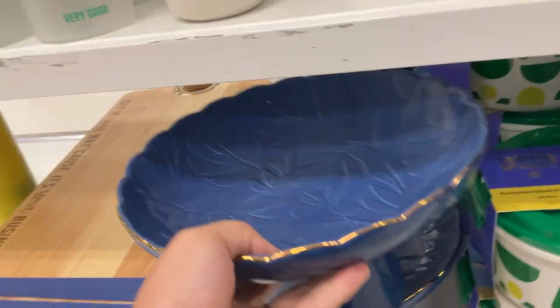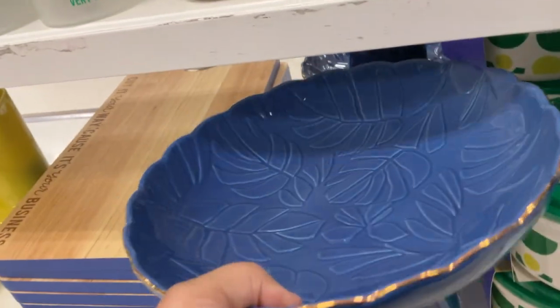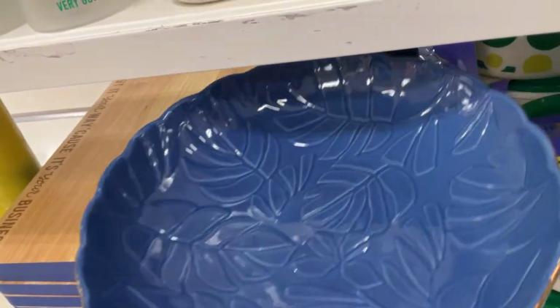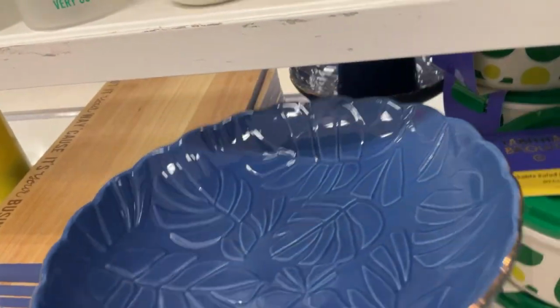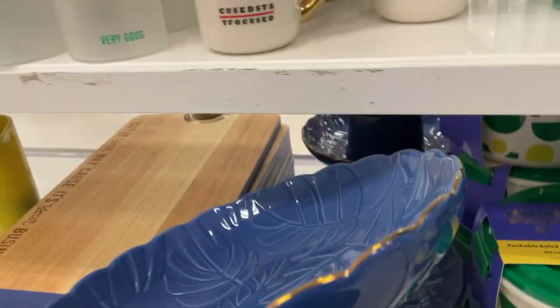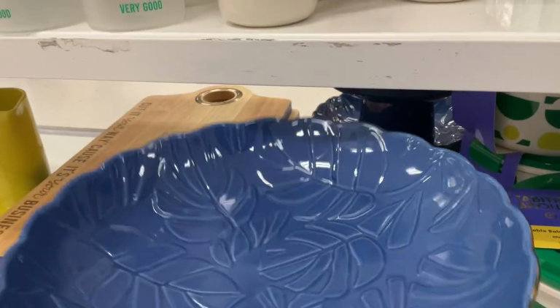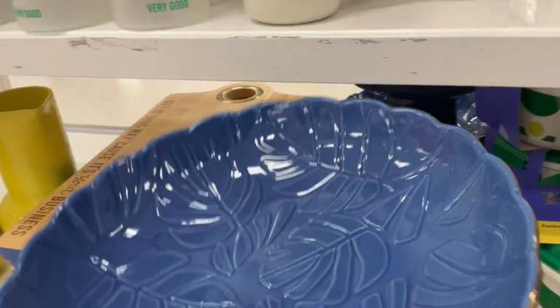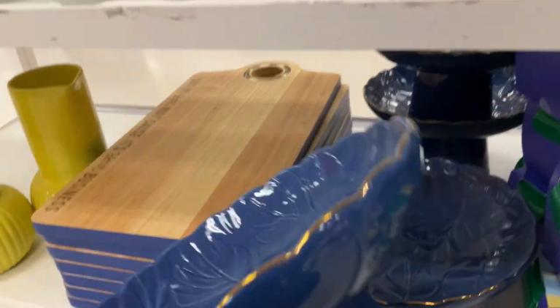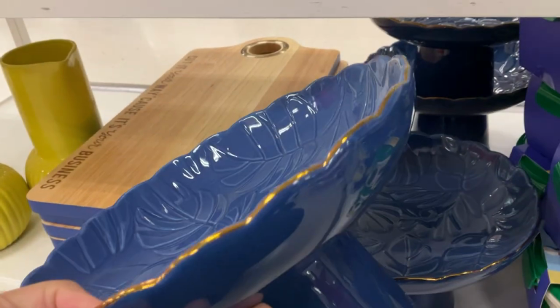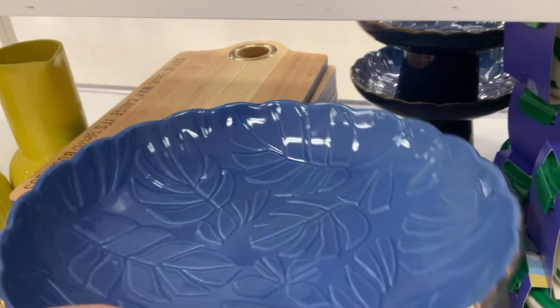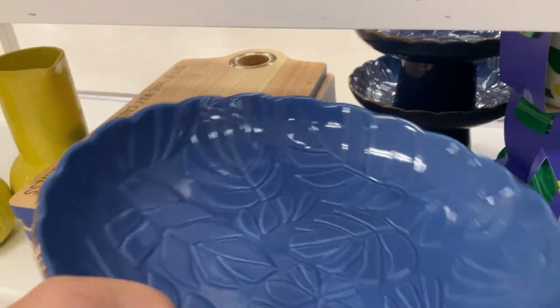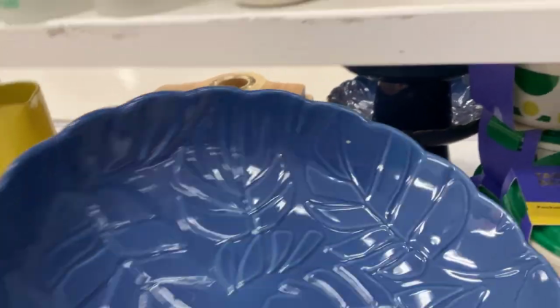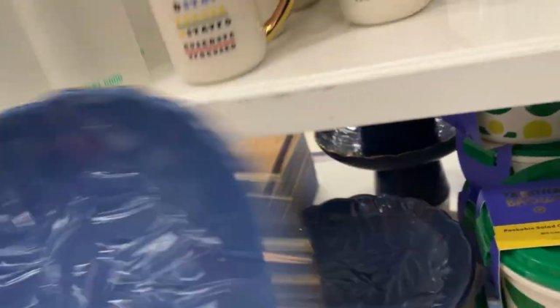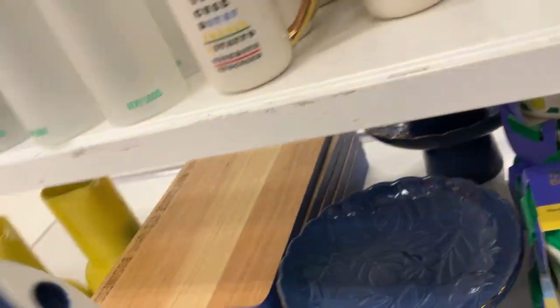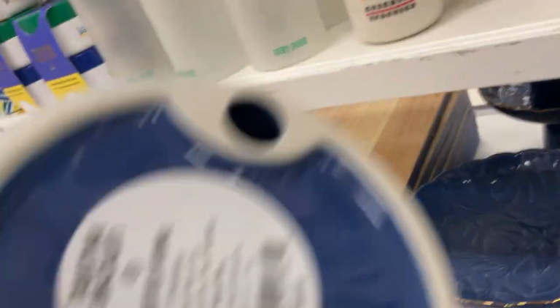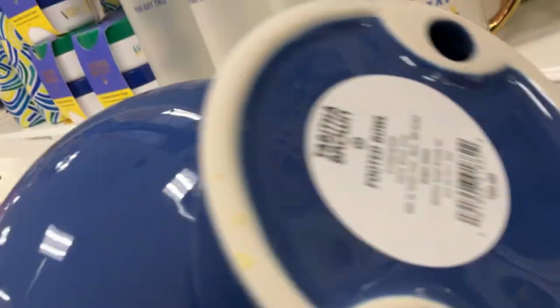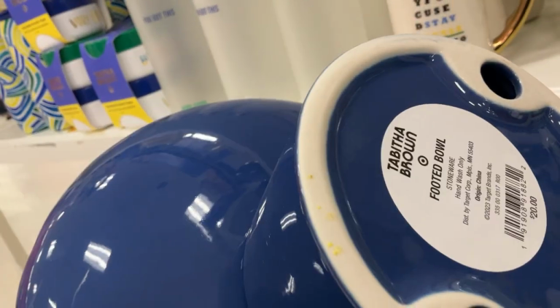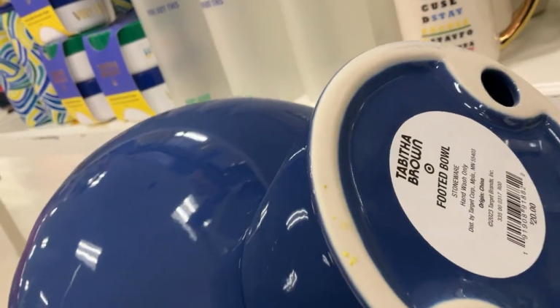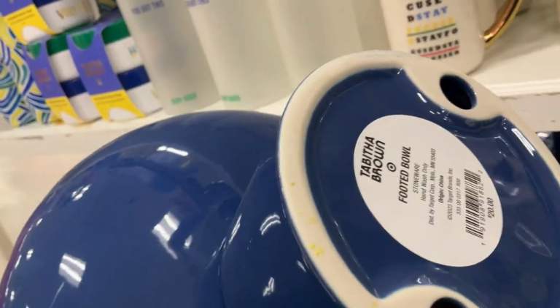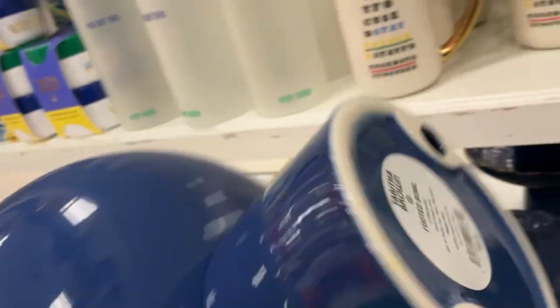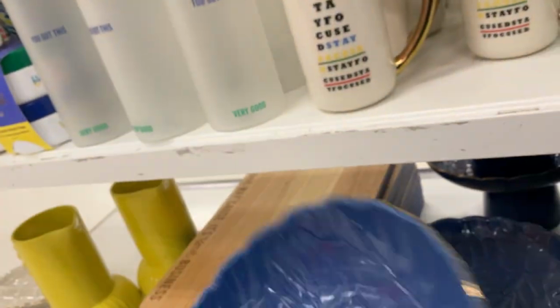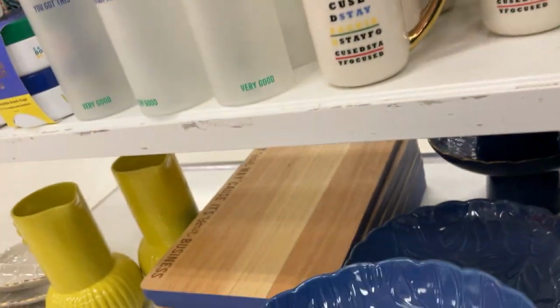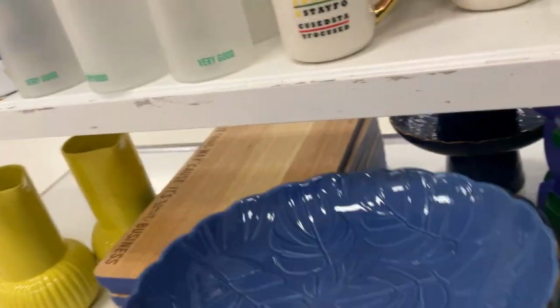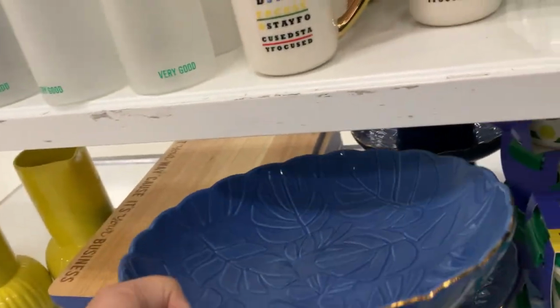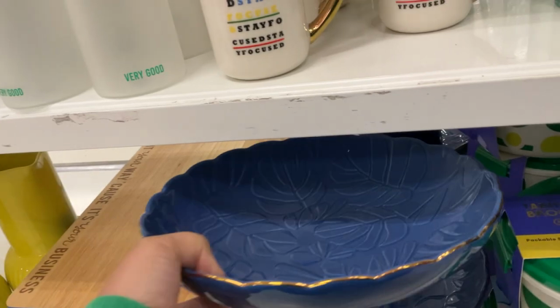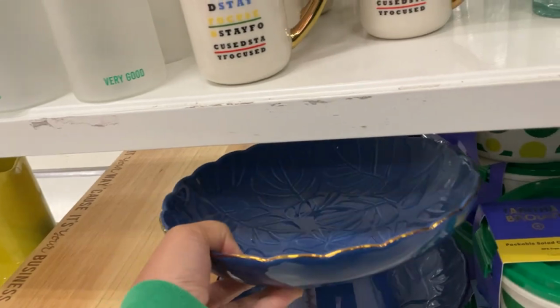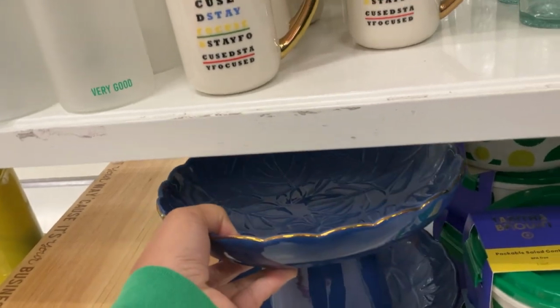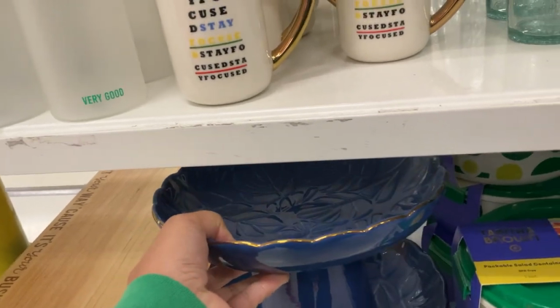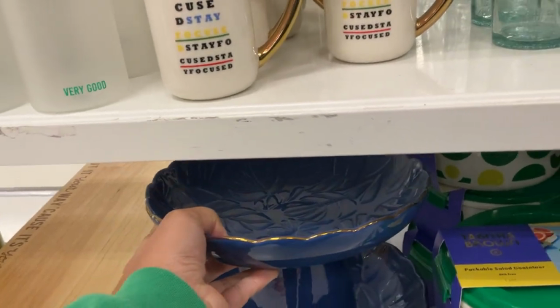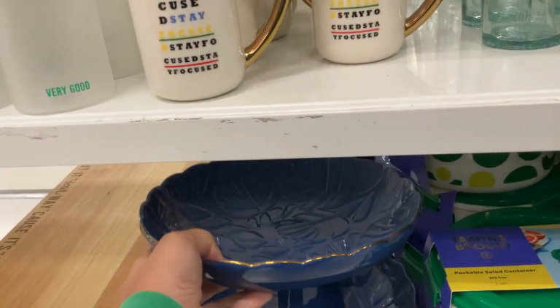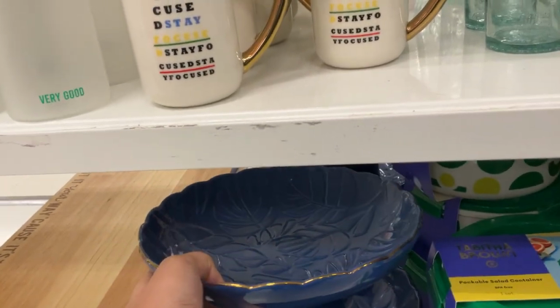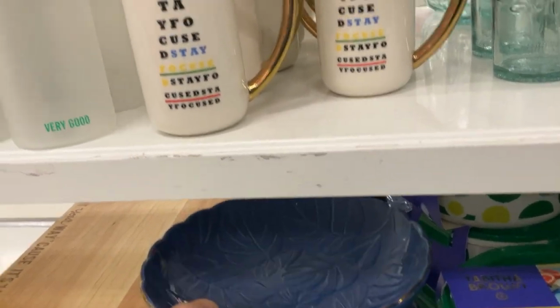This is one of the serving dishes that's included. This thing is heavy, y'all — I don't want to break it. But it is twenty dollars. And everything is below in the description of the video.